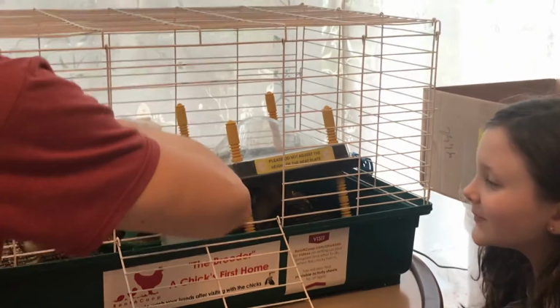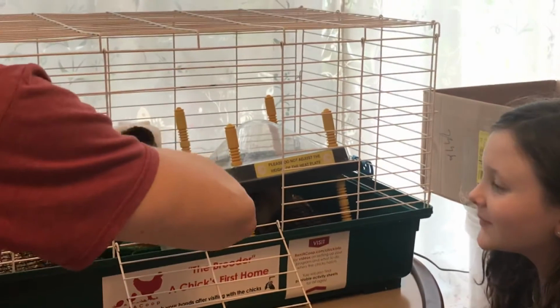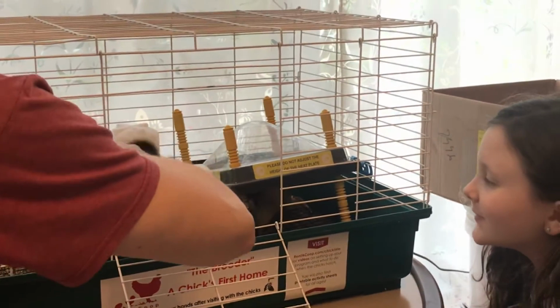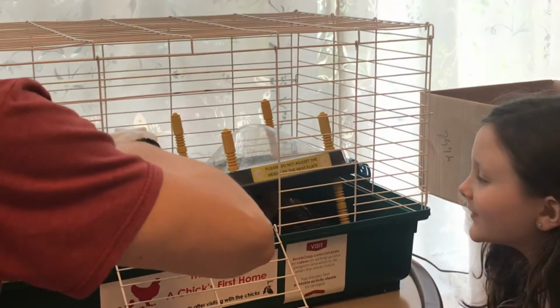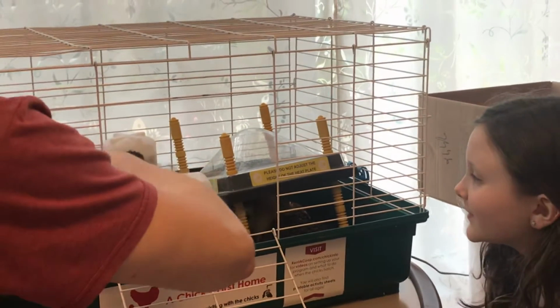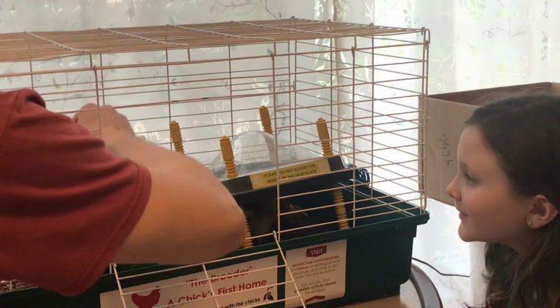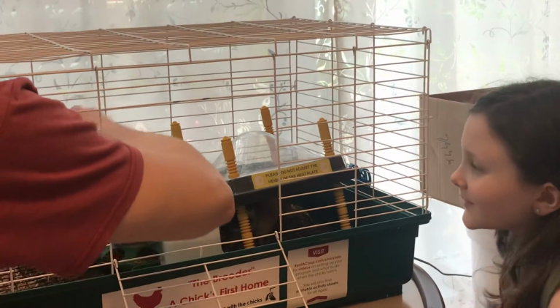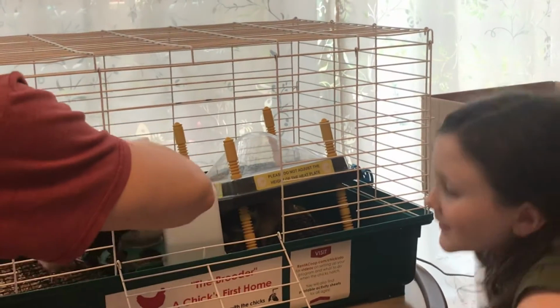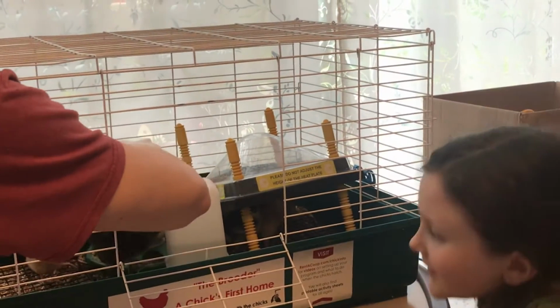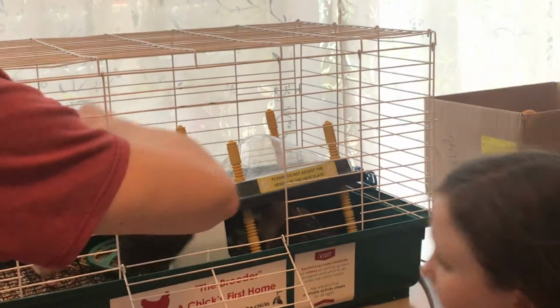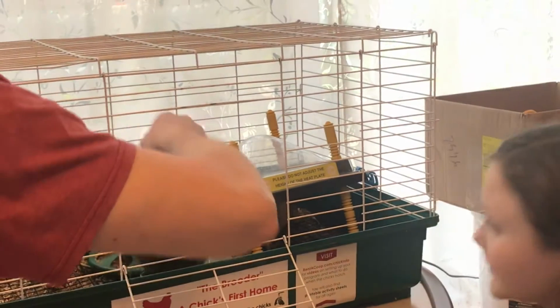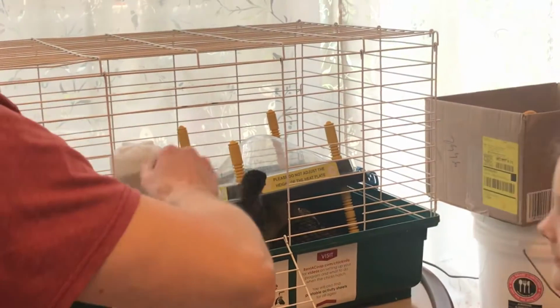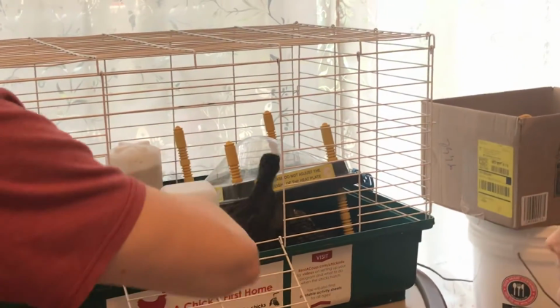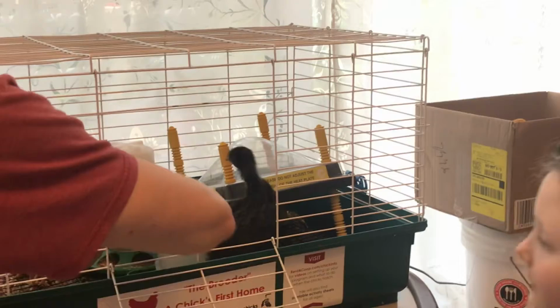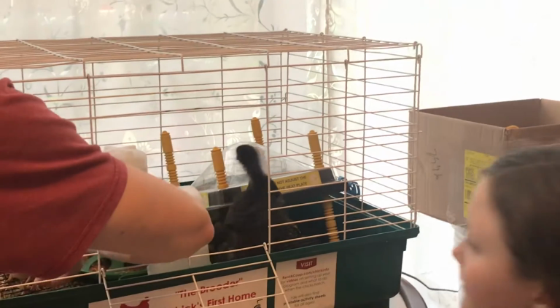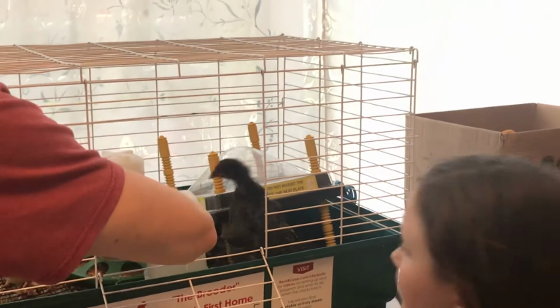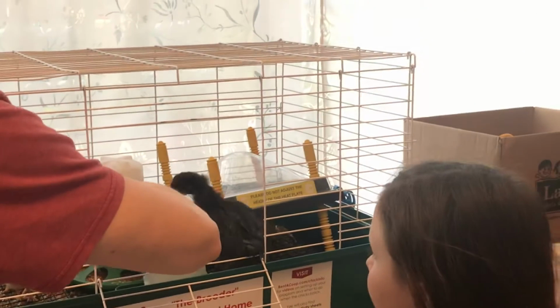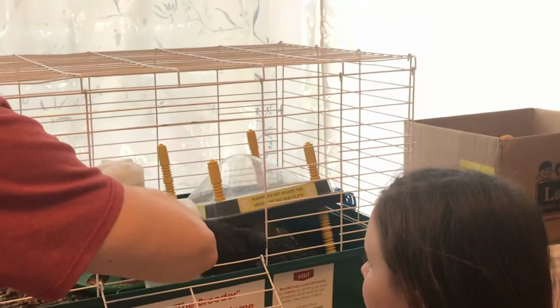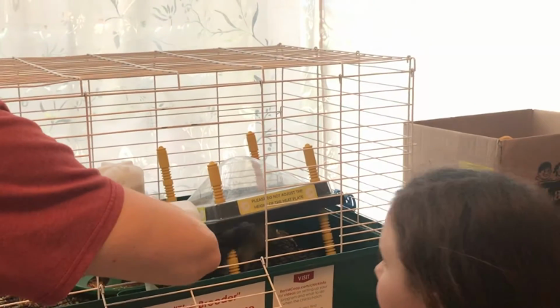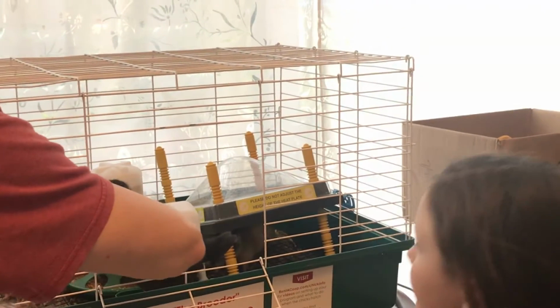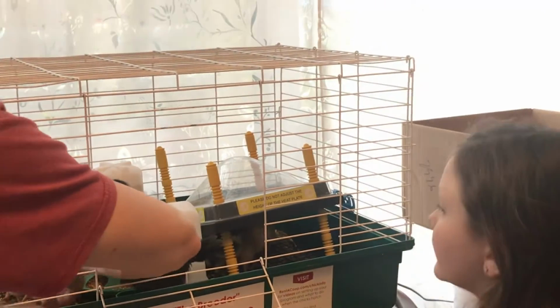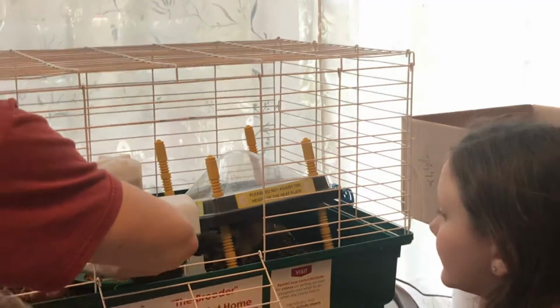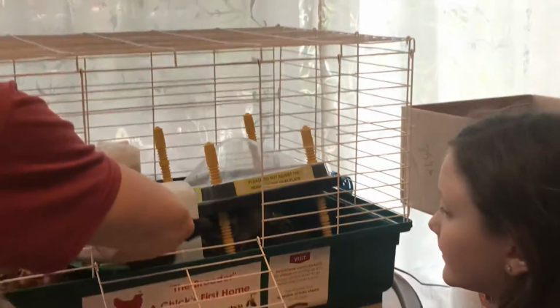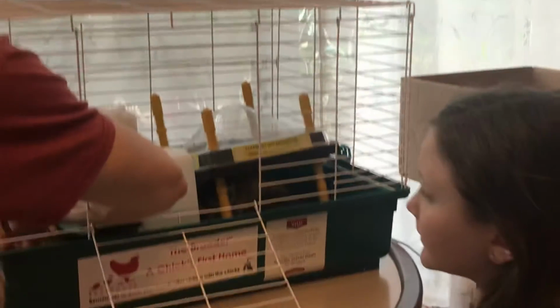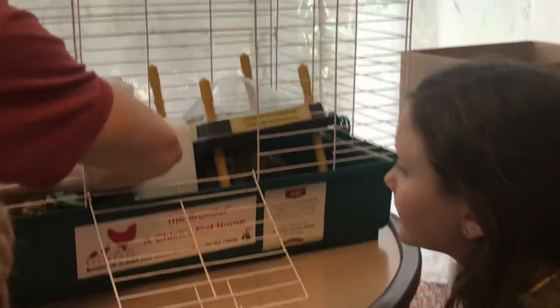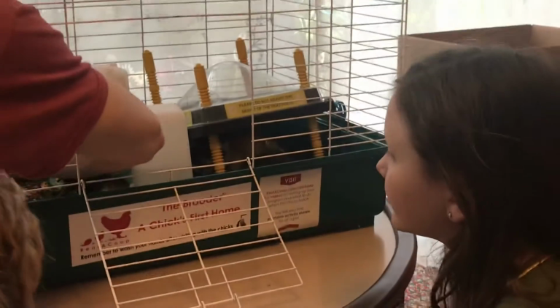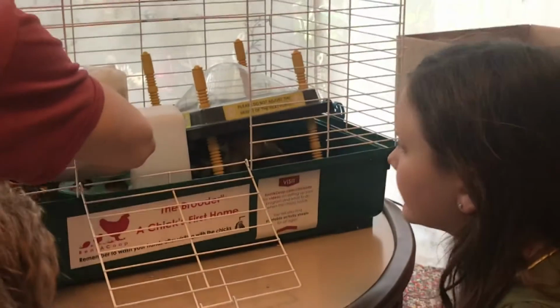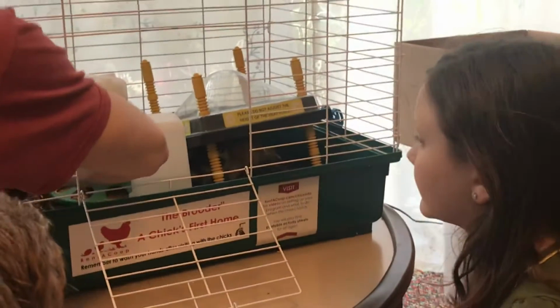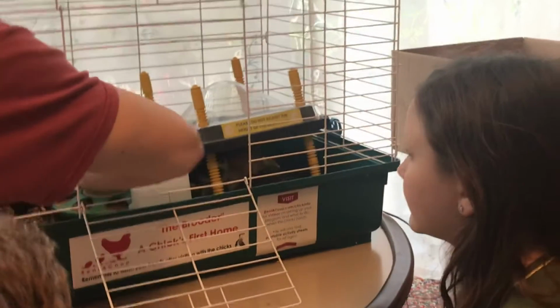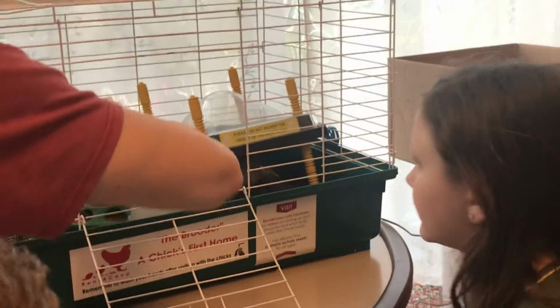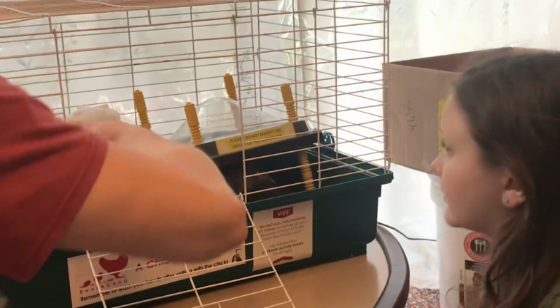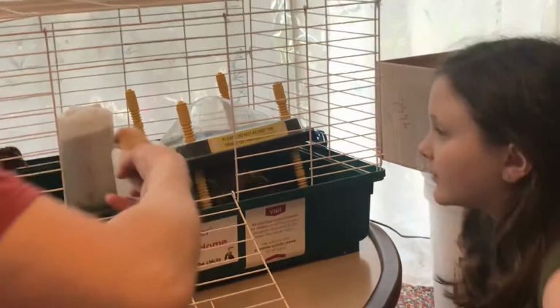Alright, we're taking the little chicks out today. The big ones will come out too — the big ones want to come out too — but we're just going to take the little ones out though.